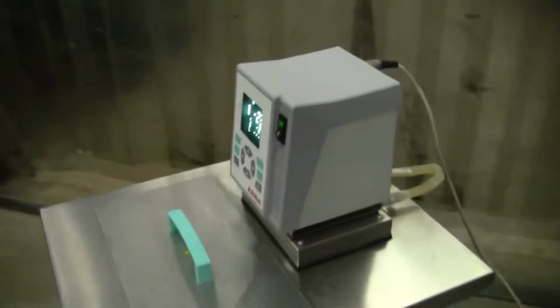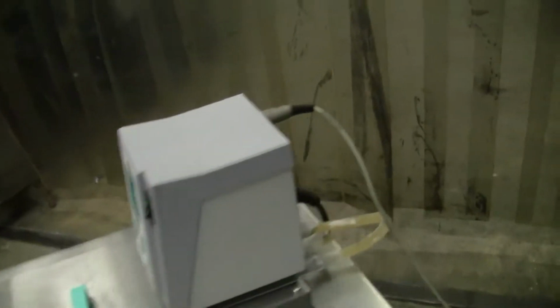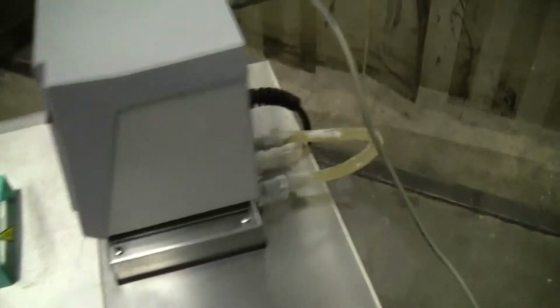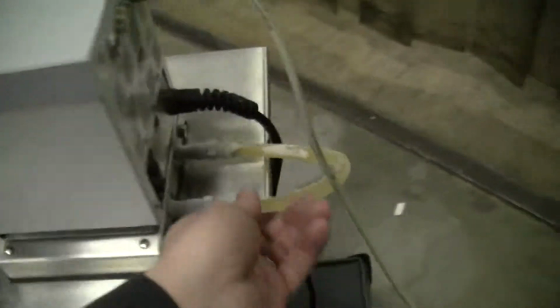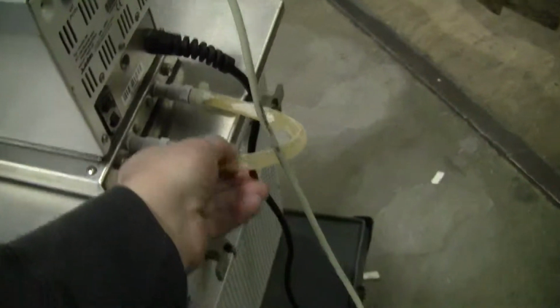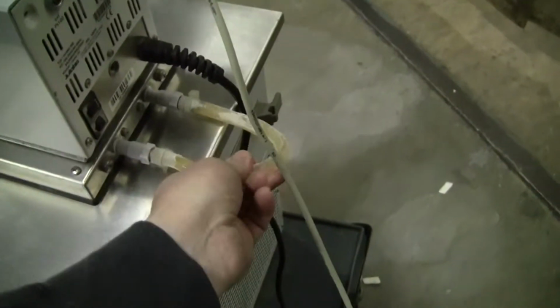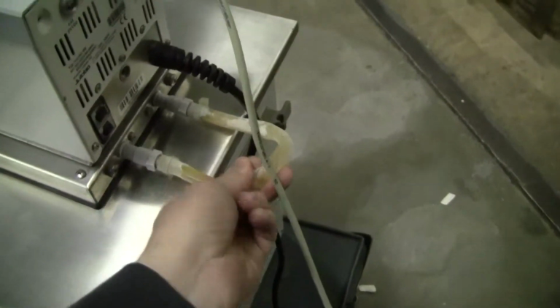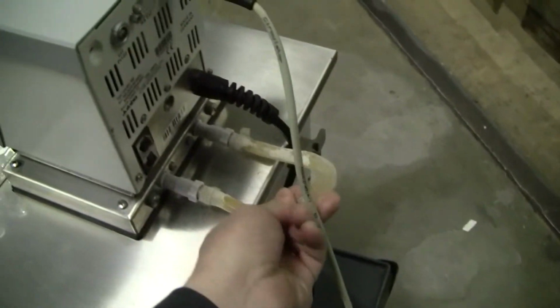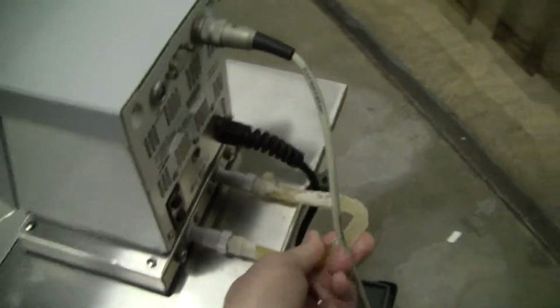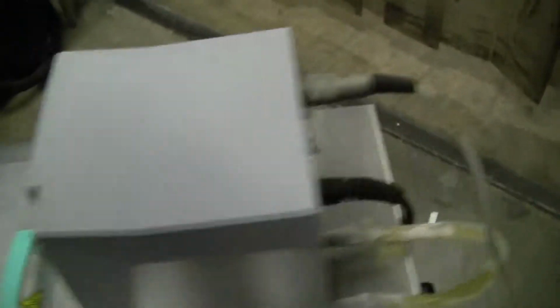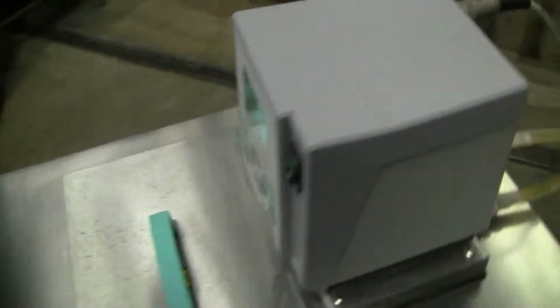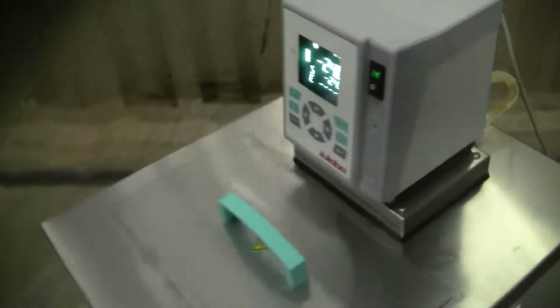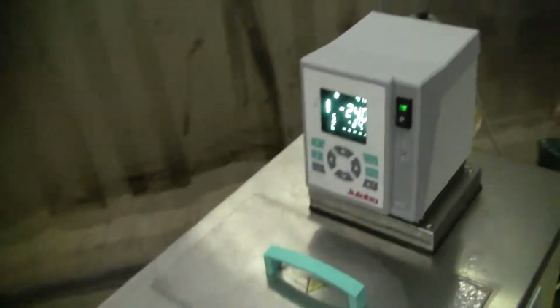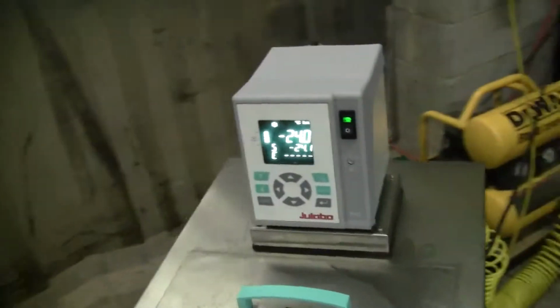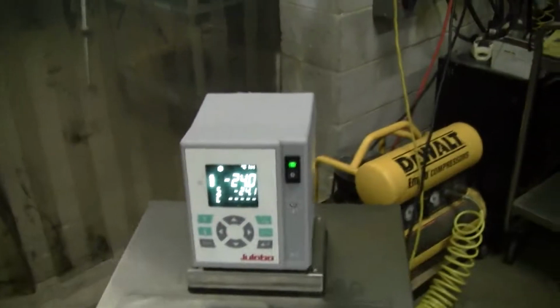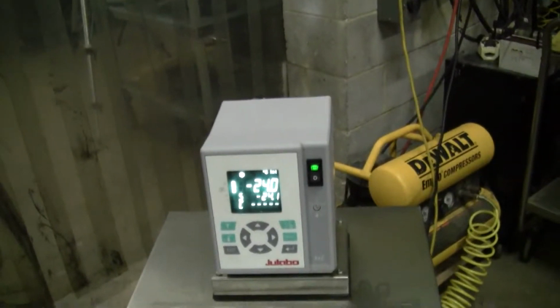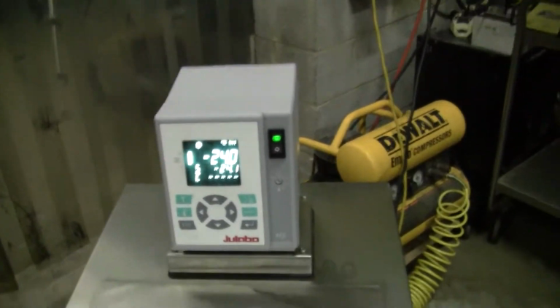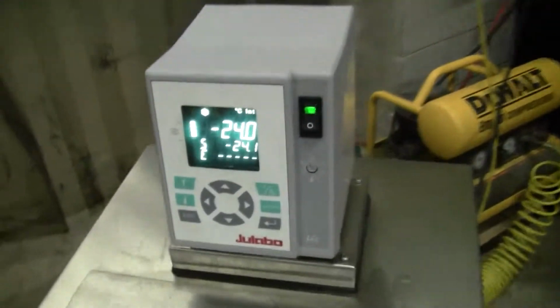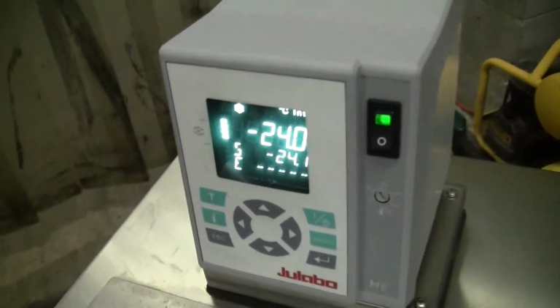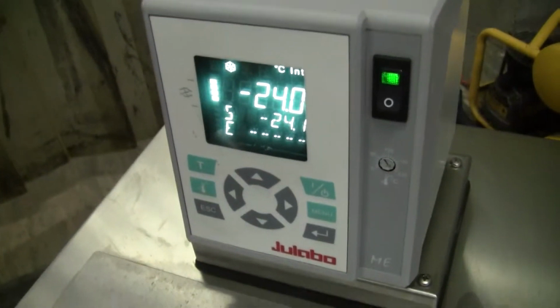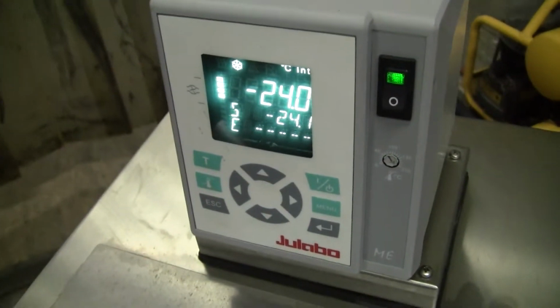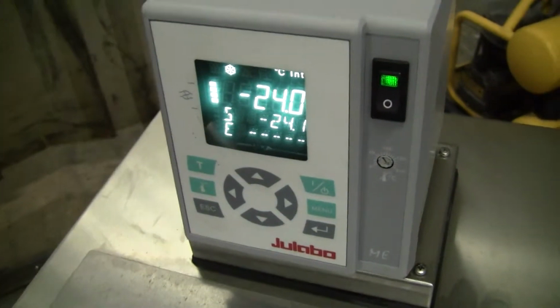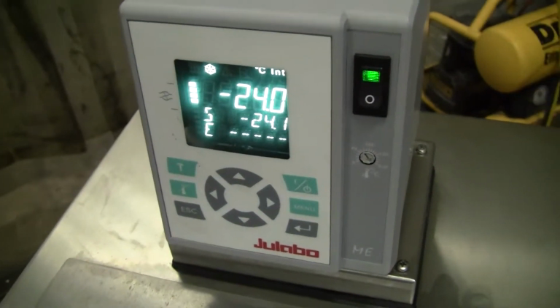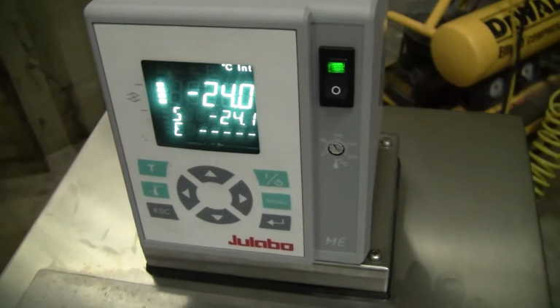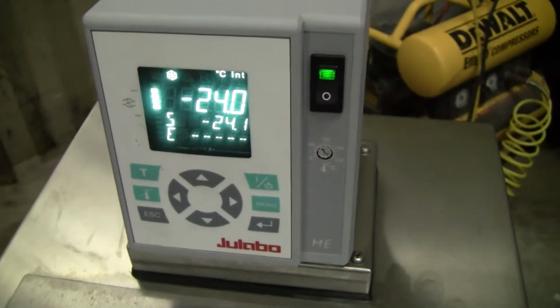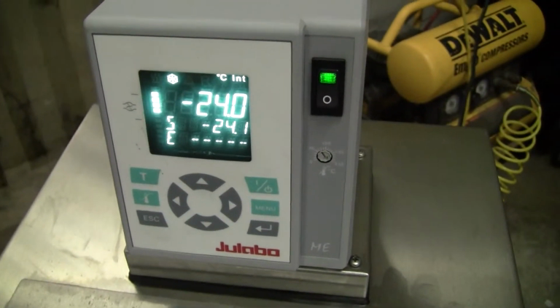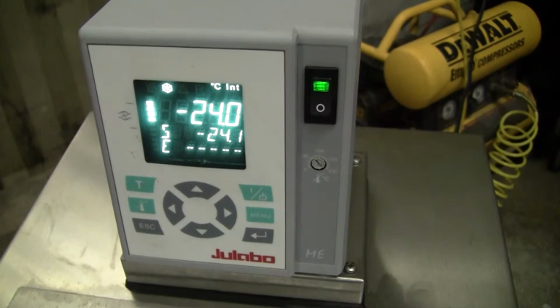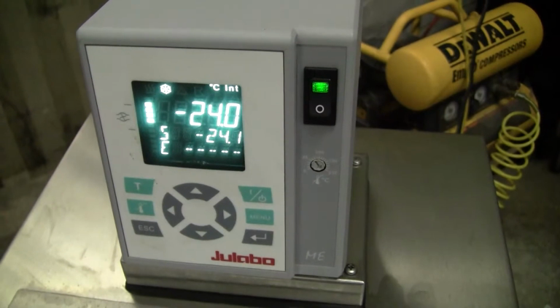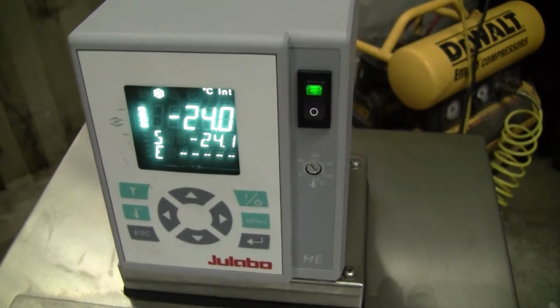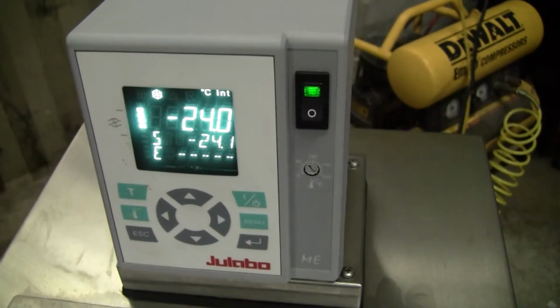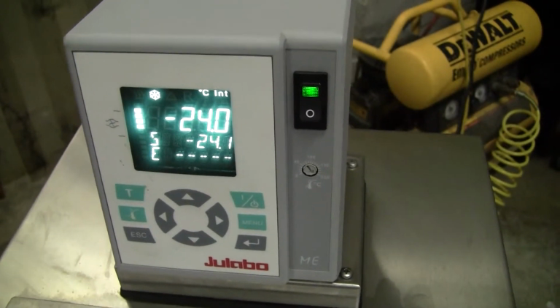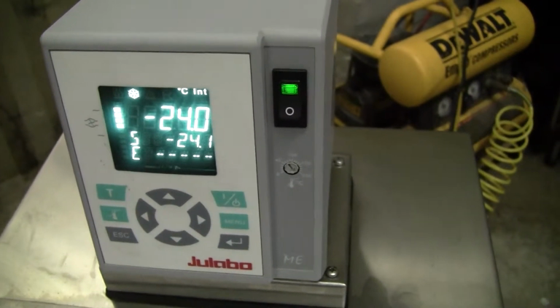You can see the condensation on the cord here. It's minus 24 now. There you go — fluctuating on and off, trying to control that temperature.